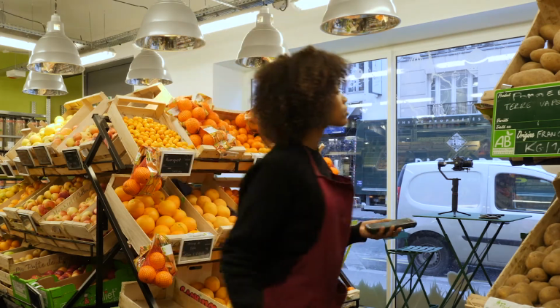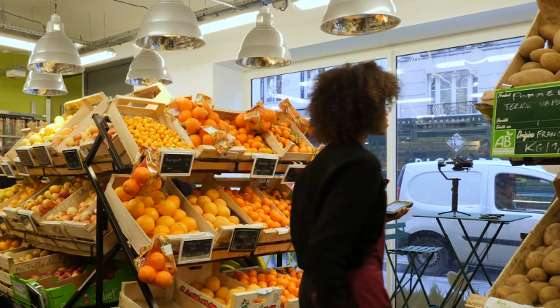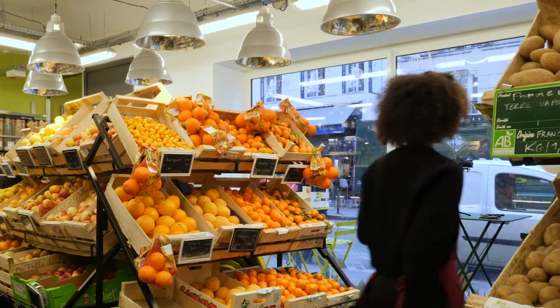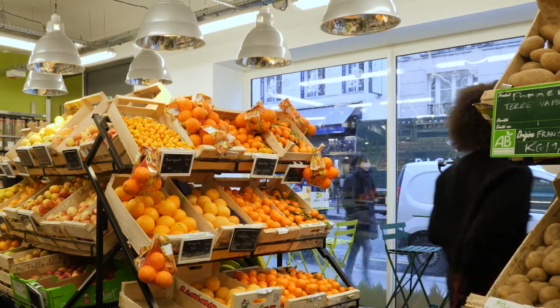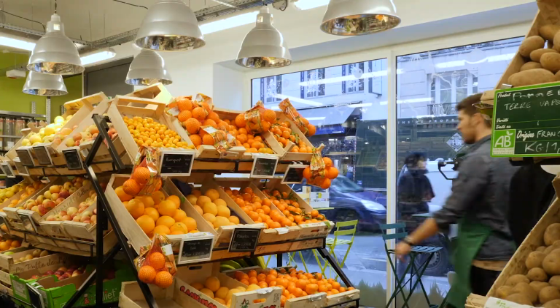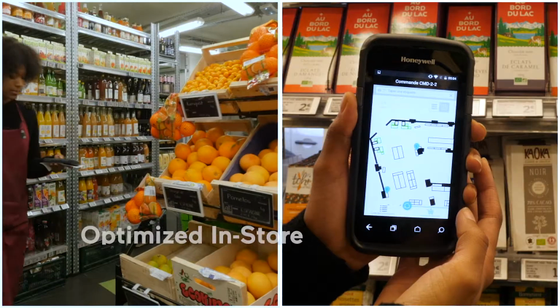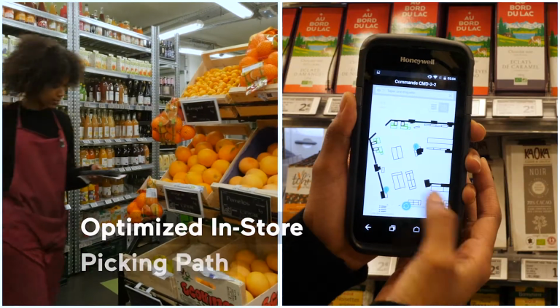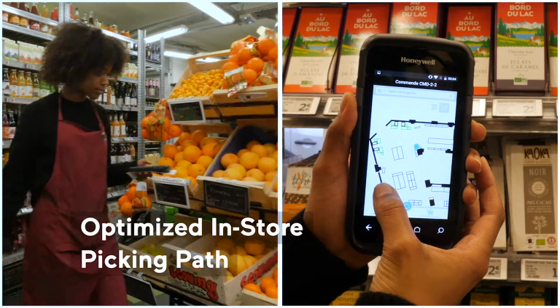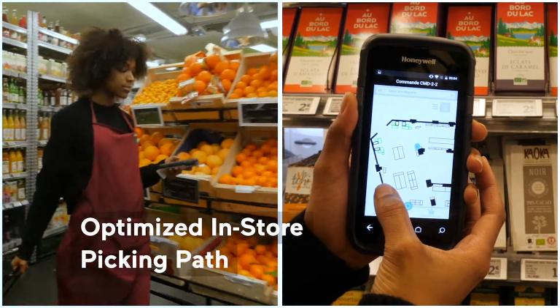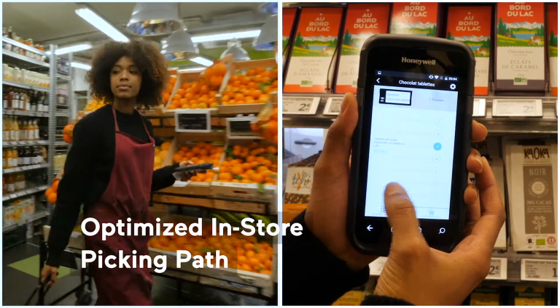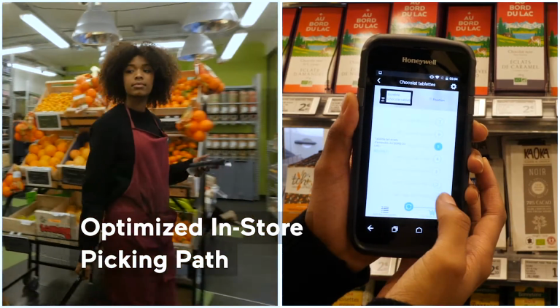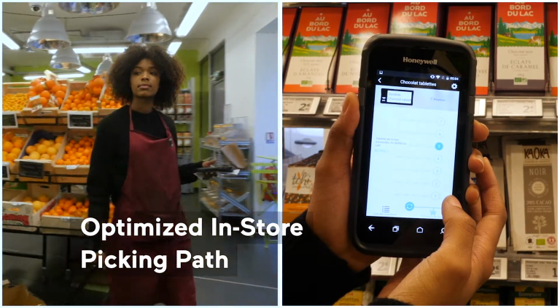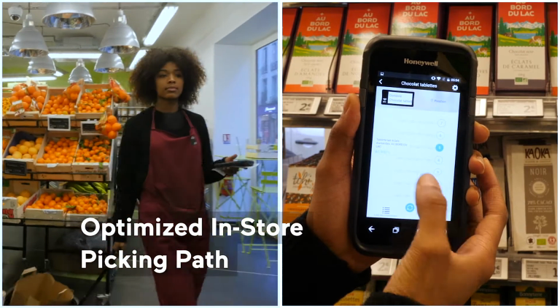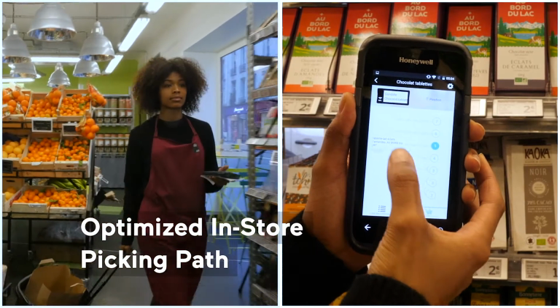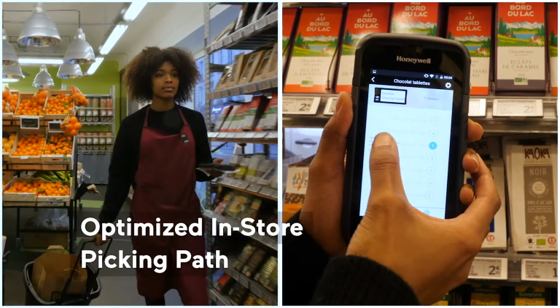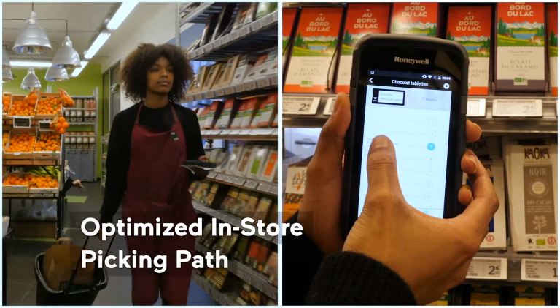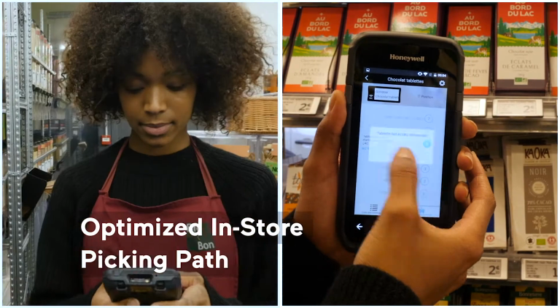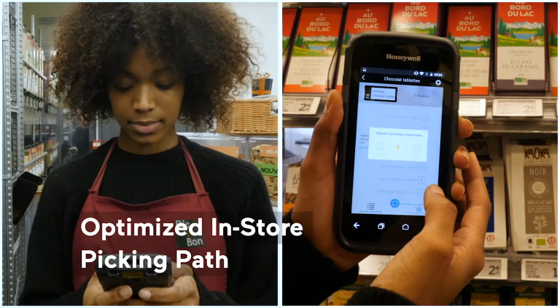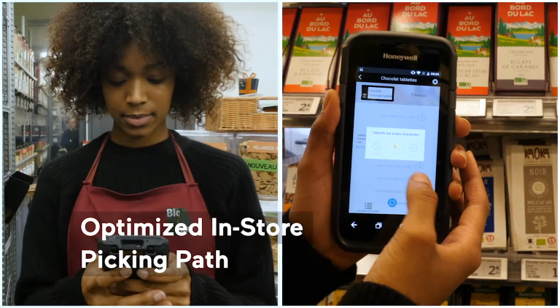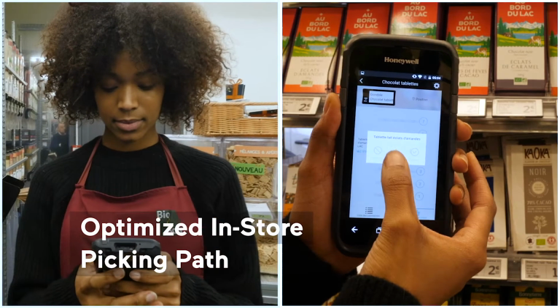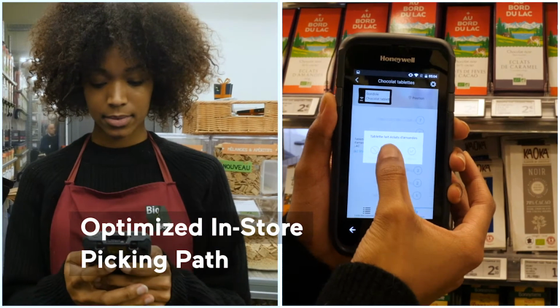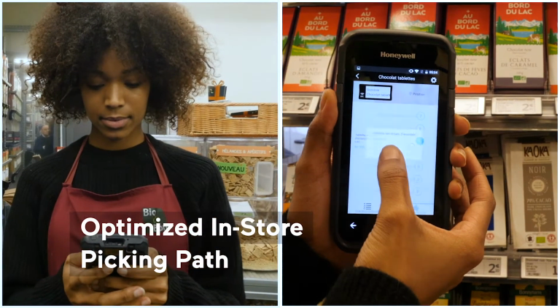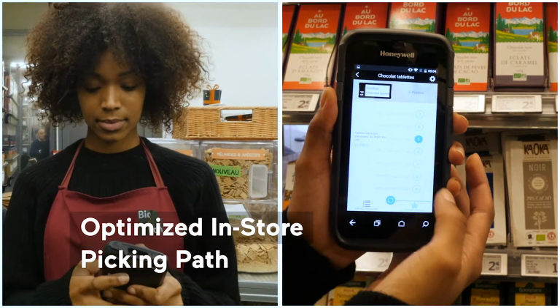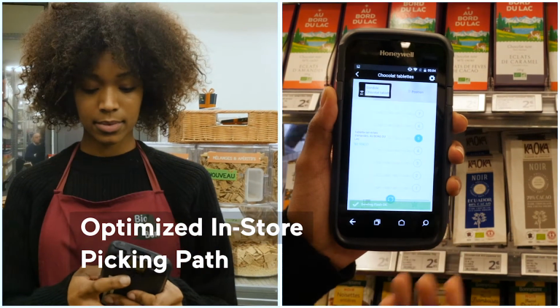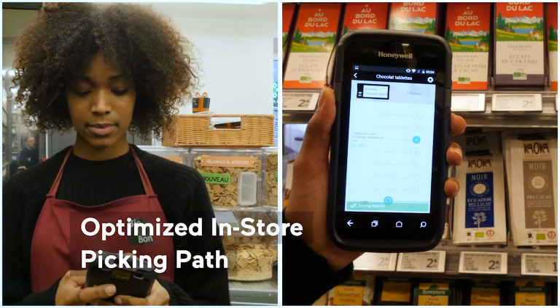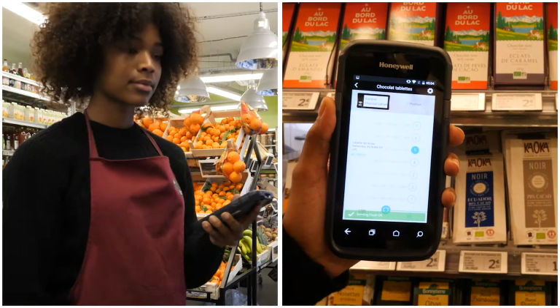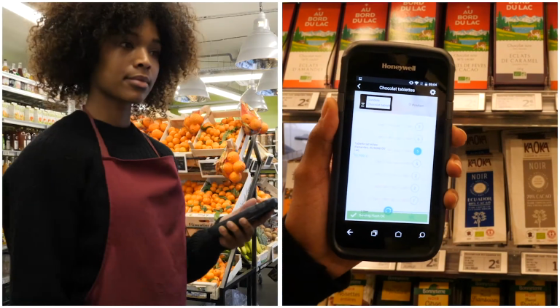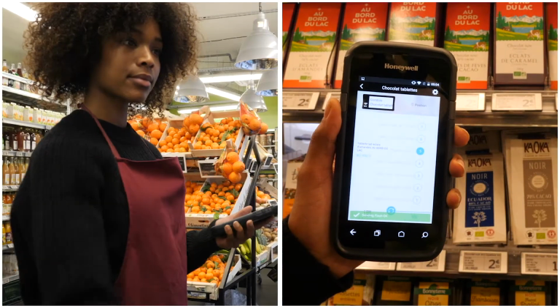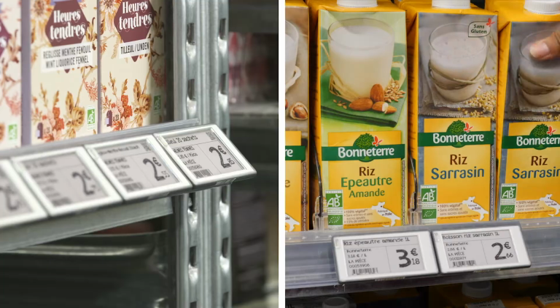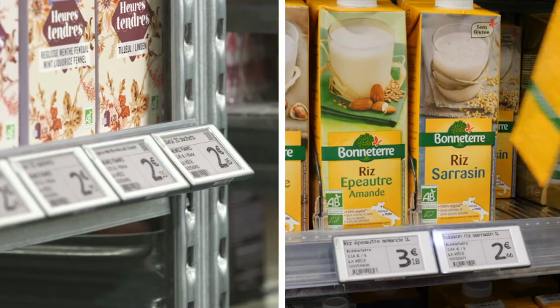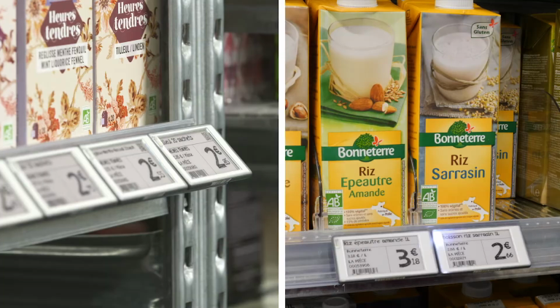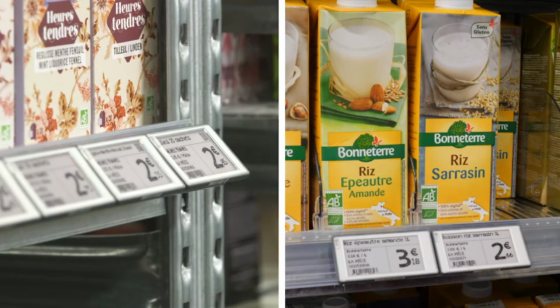Vusion's in-store picking optimization solution helps retailers to boost their click-and-collect performance. Thanks to the Vusion product geolocation system, store staff can follow an optimized path for in-store picking.